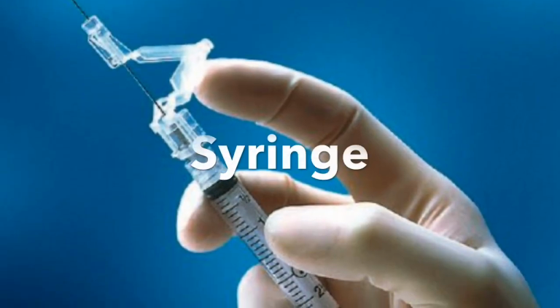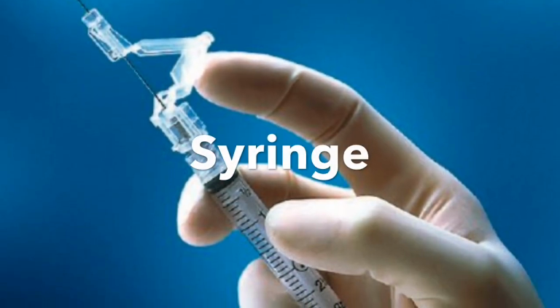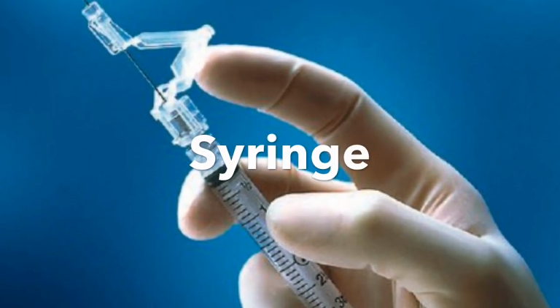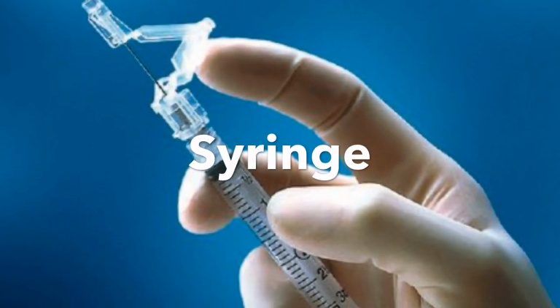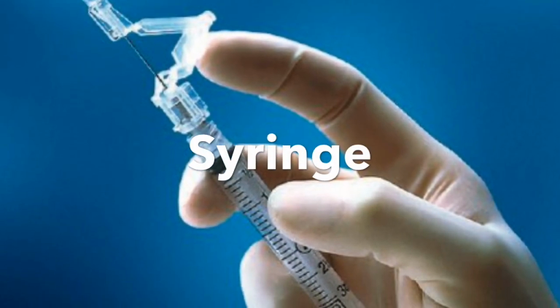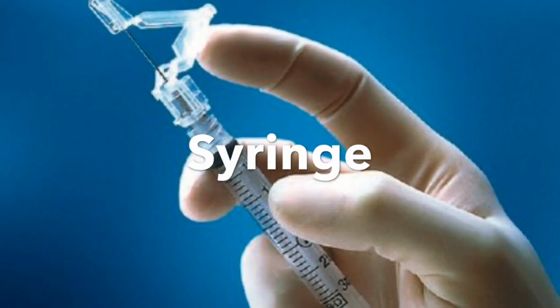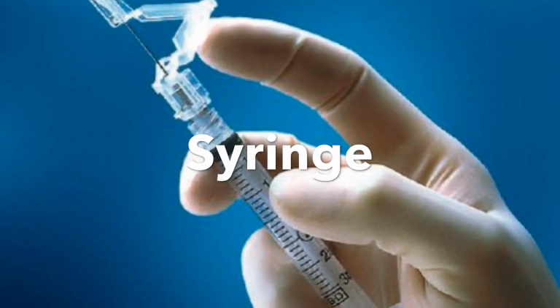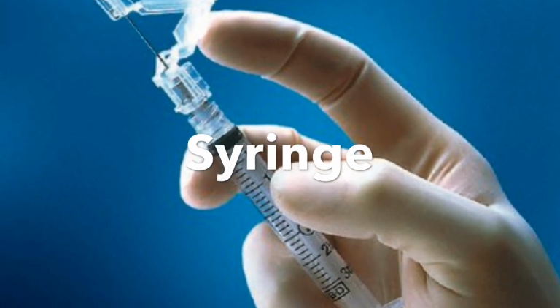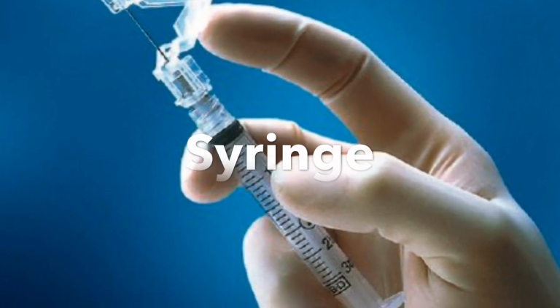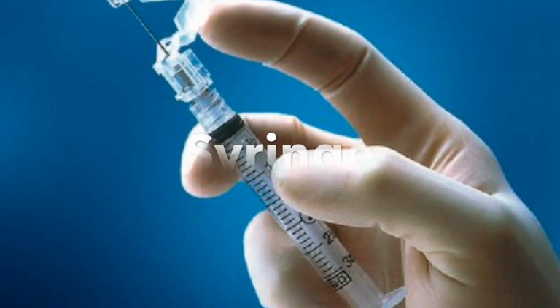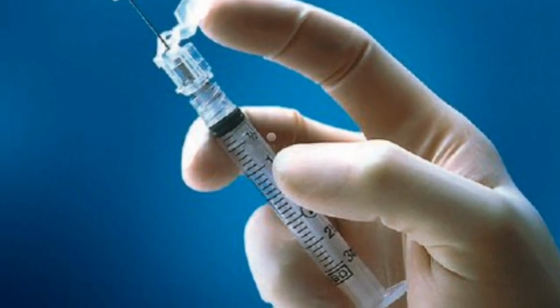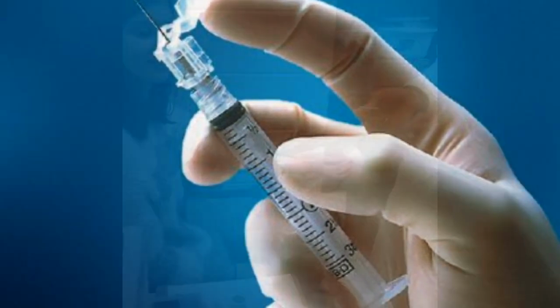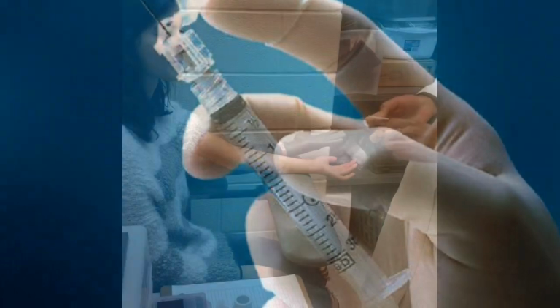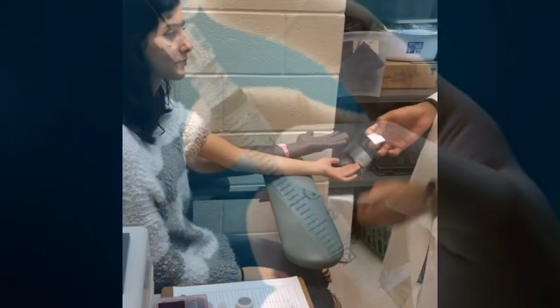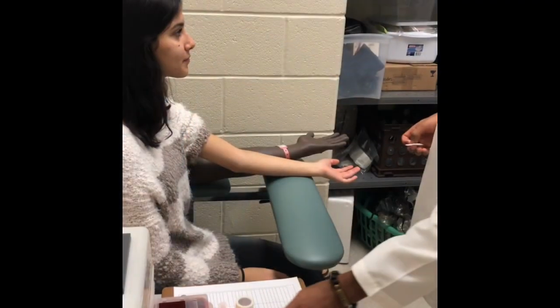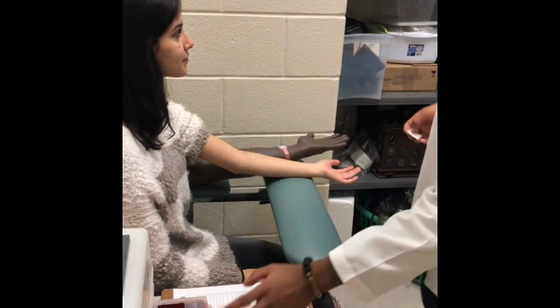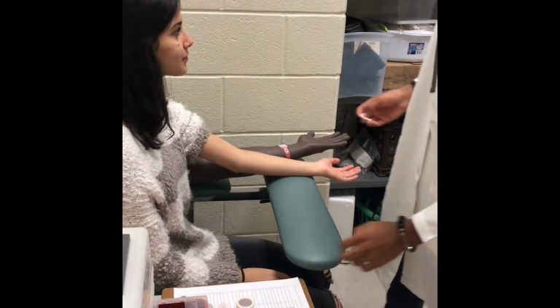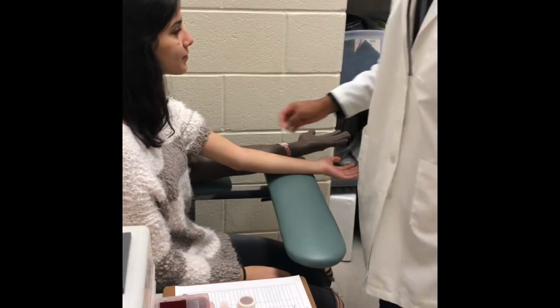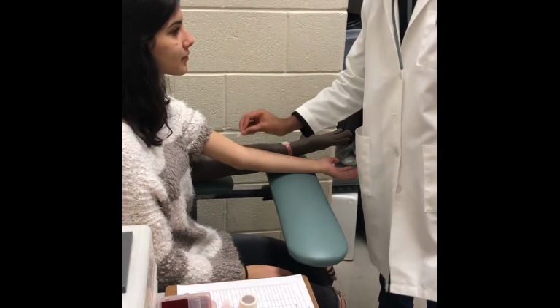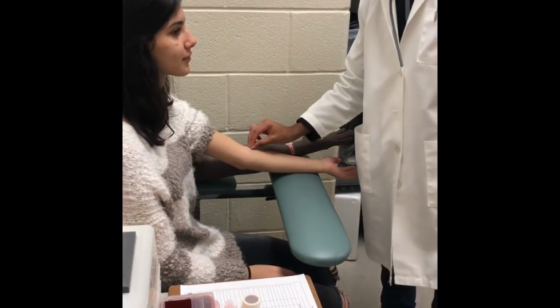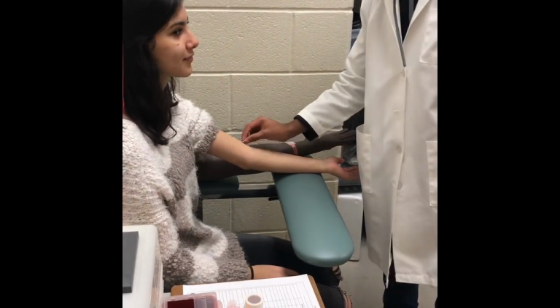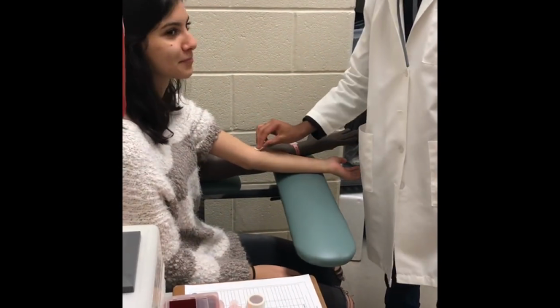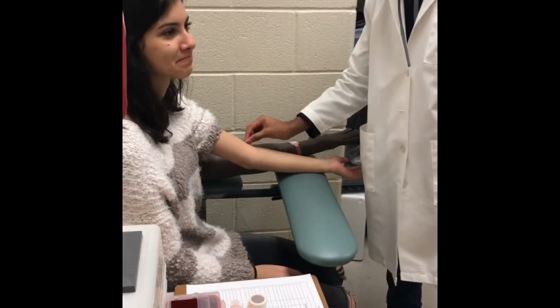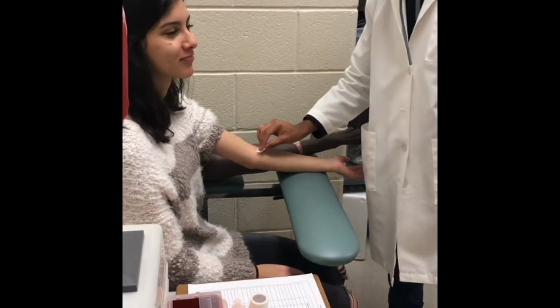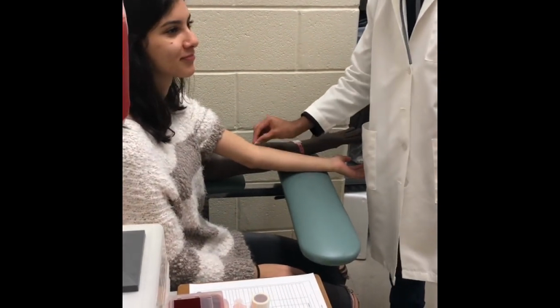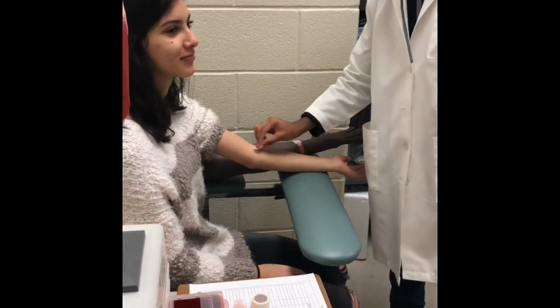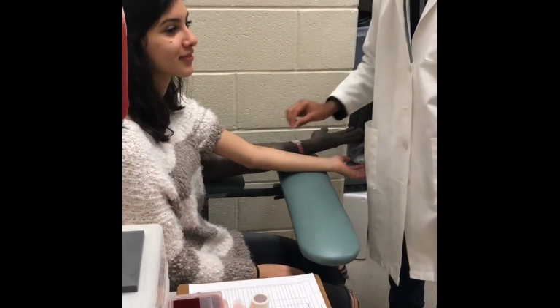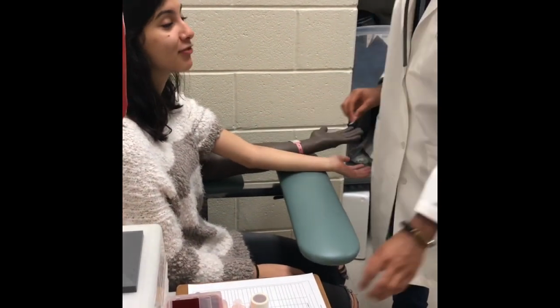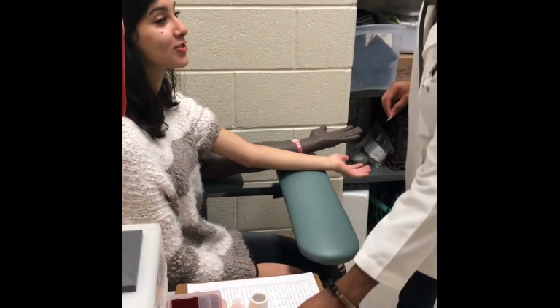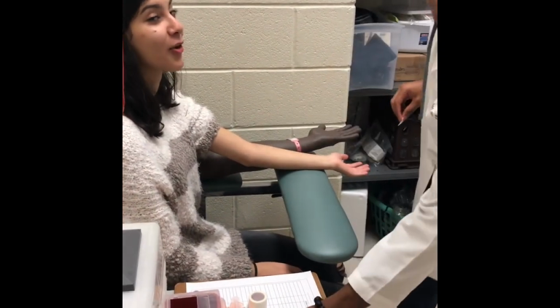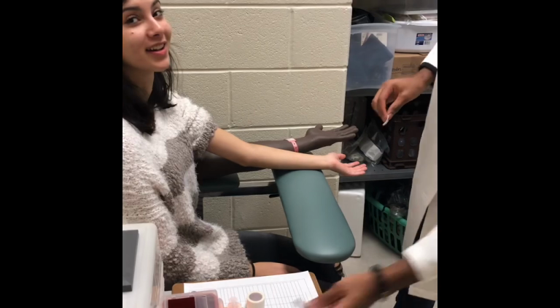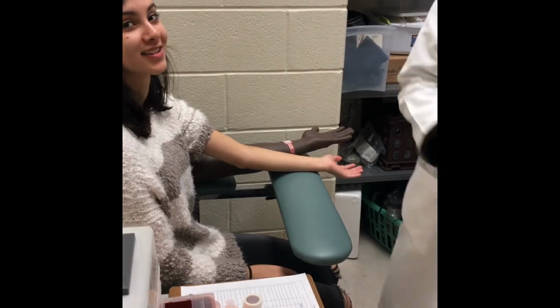The syringe. The initial steps of venipuncture are the same for the syringe.